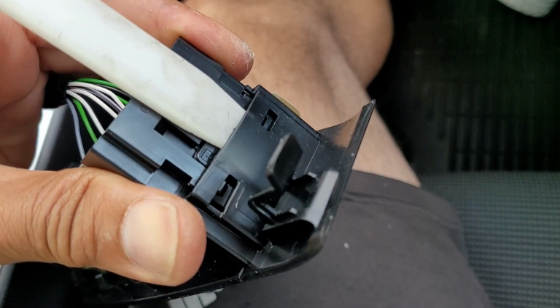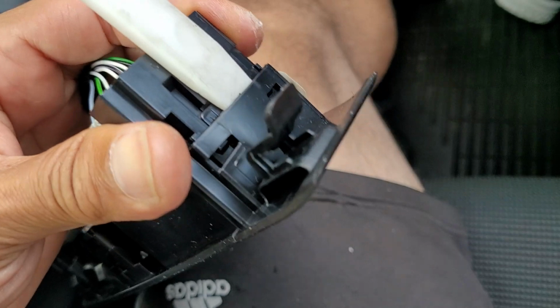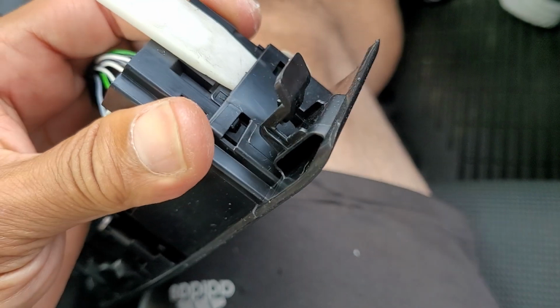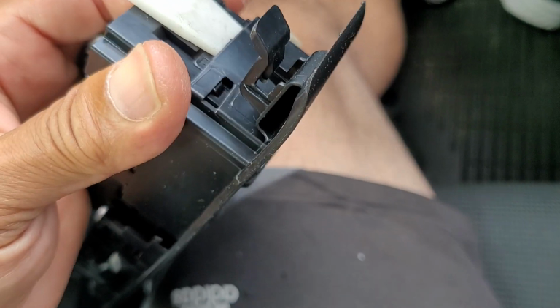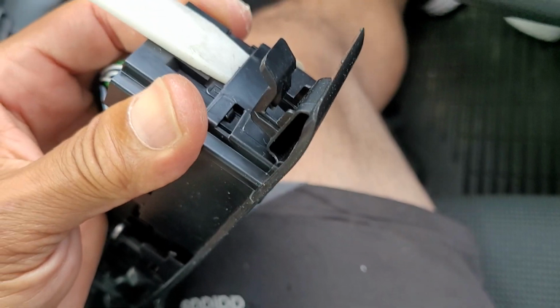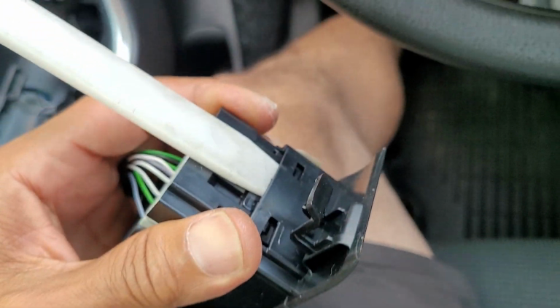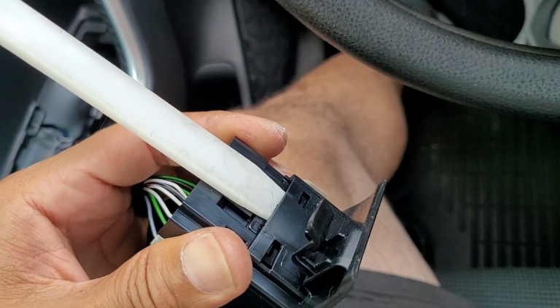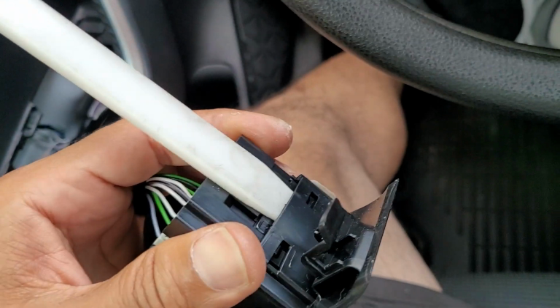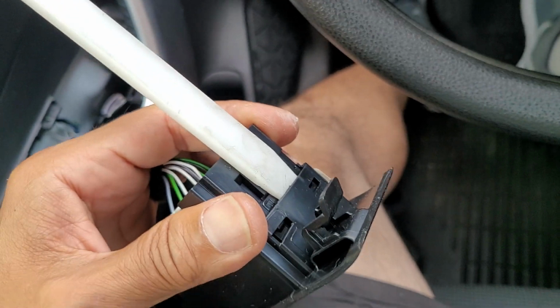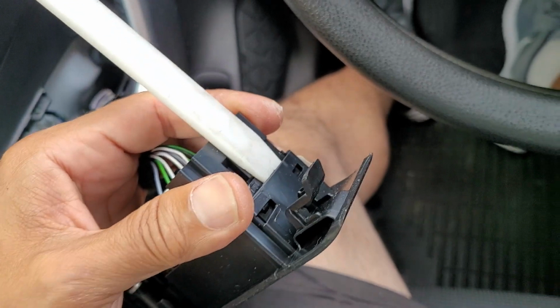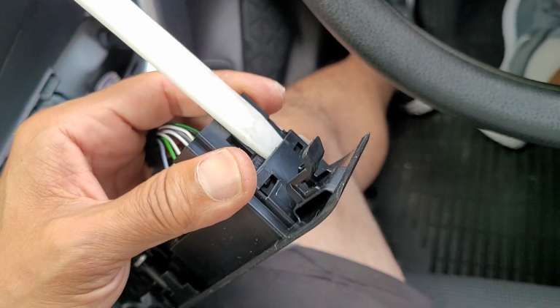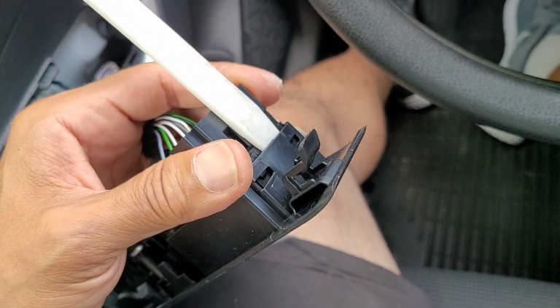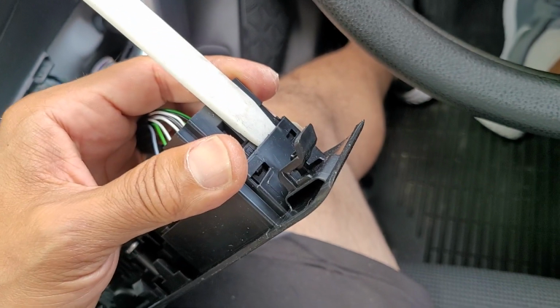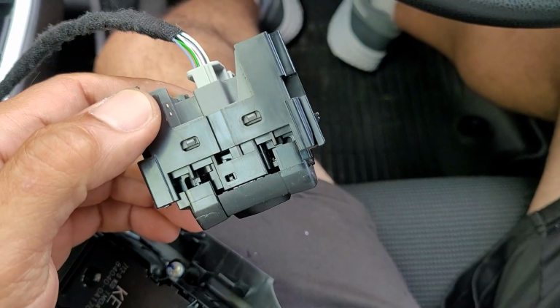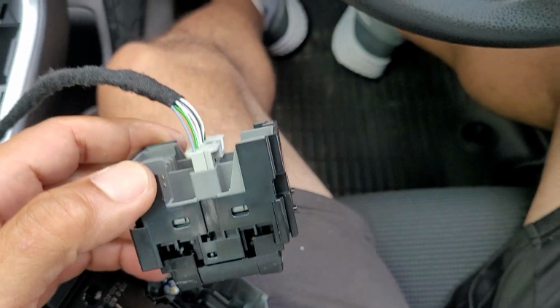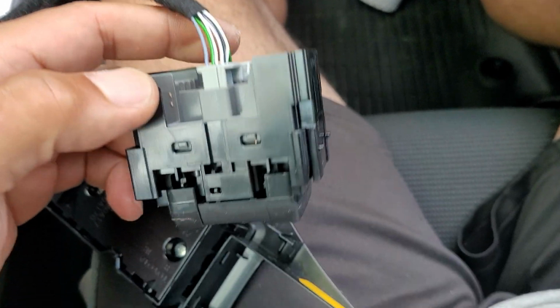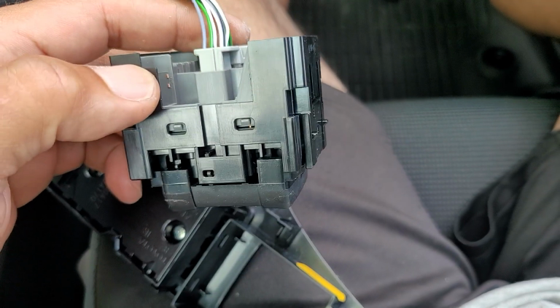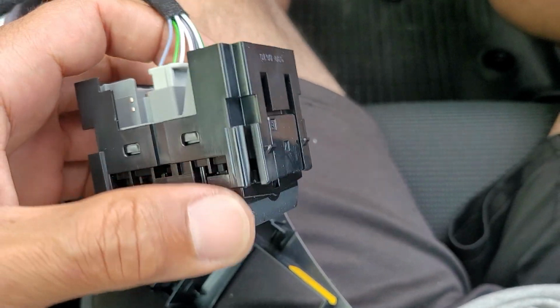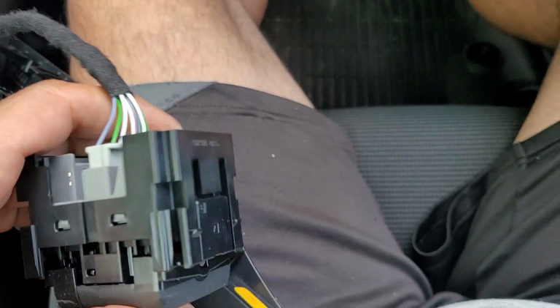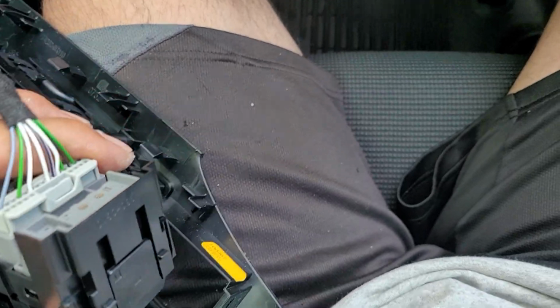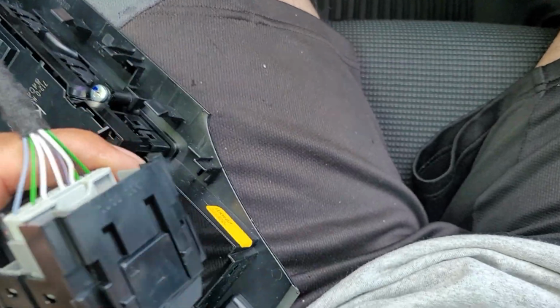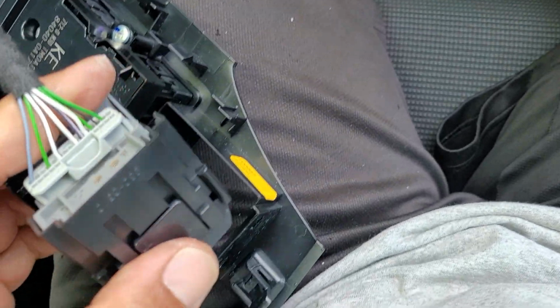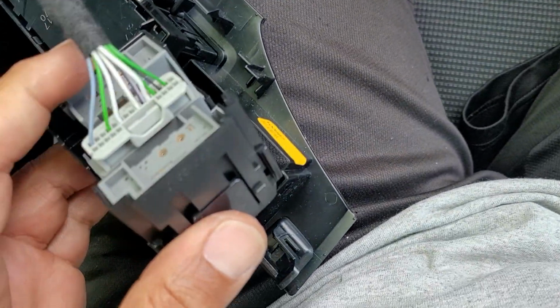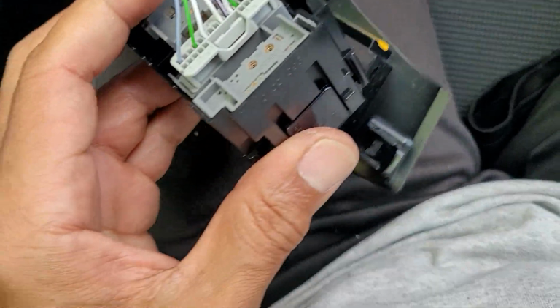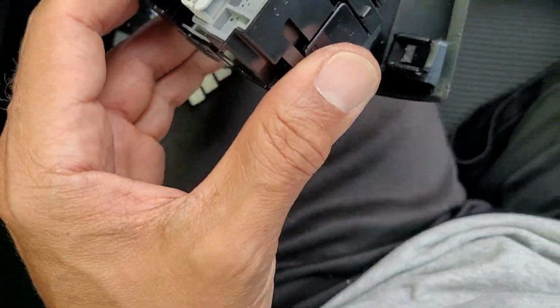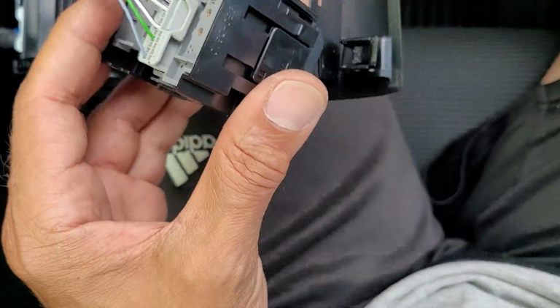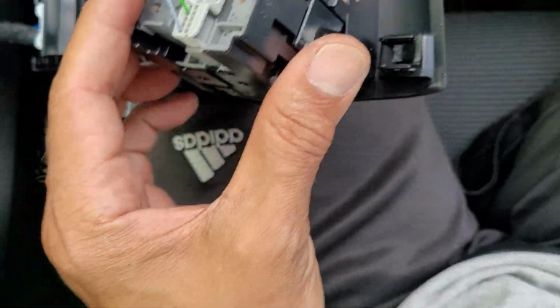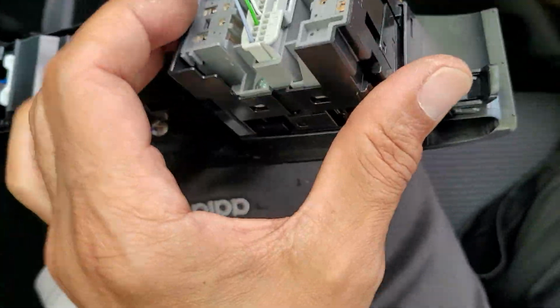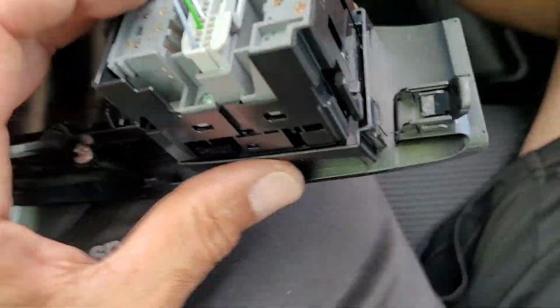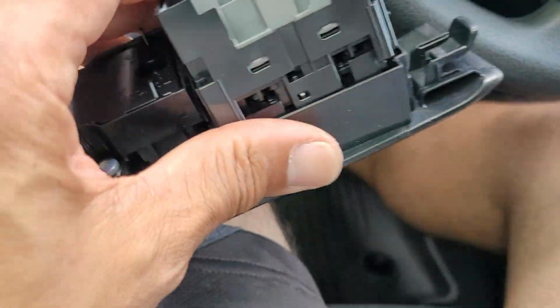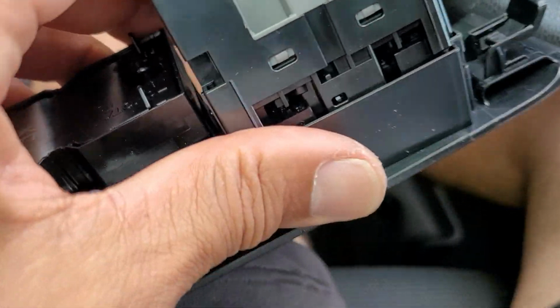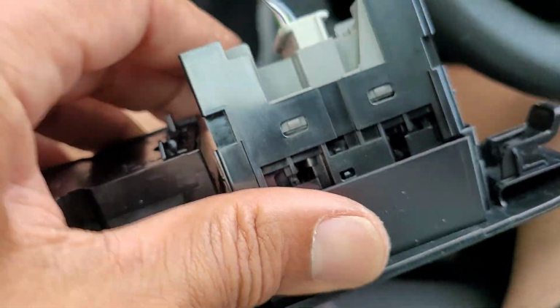This should pop out, but doing it with one hand is kind of tough, so let's get the other hand. I won. This looks kind of tight, but you can get it.